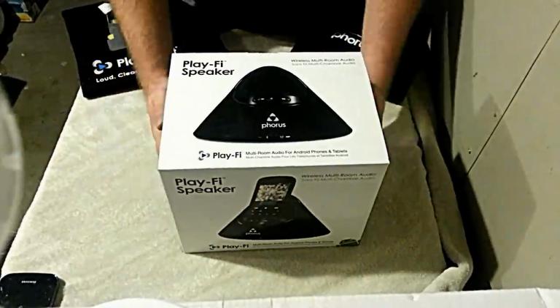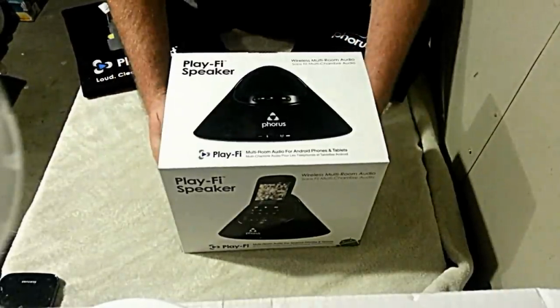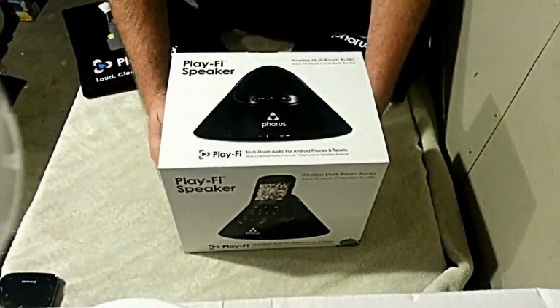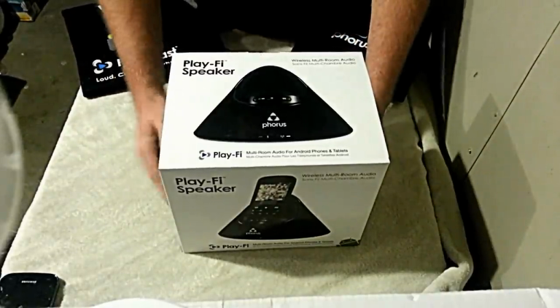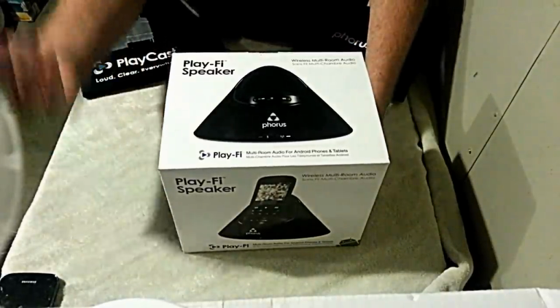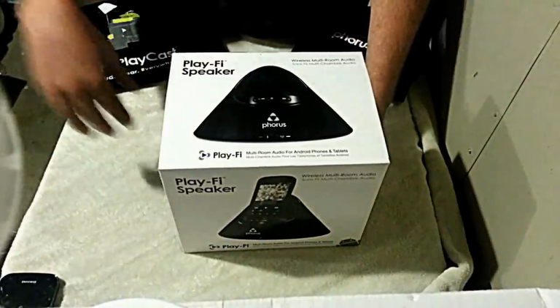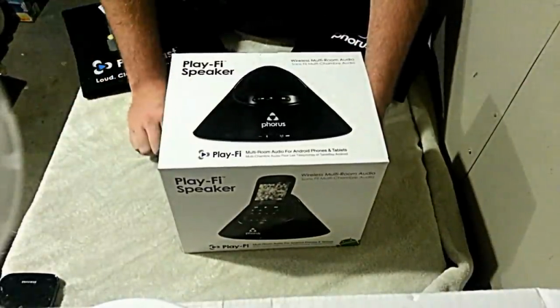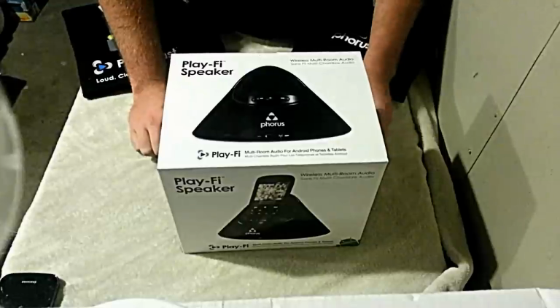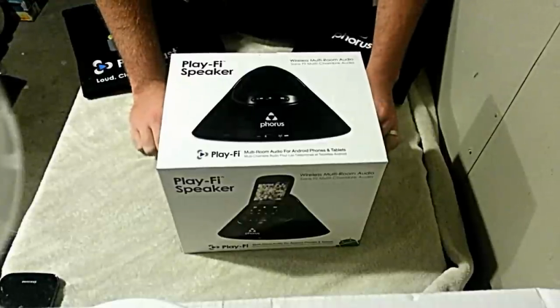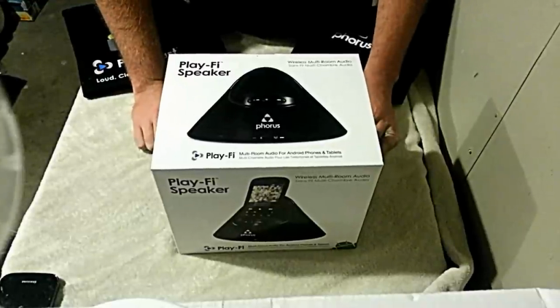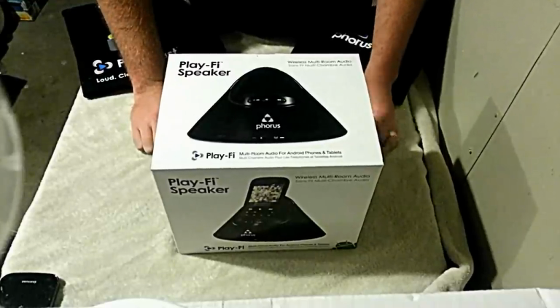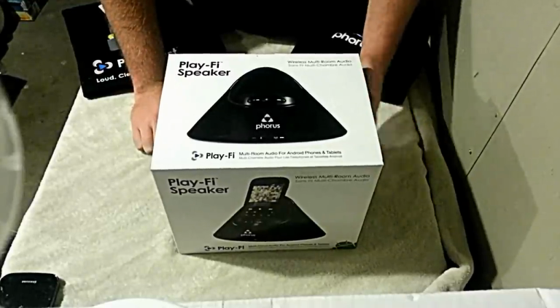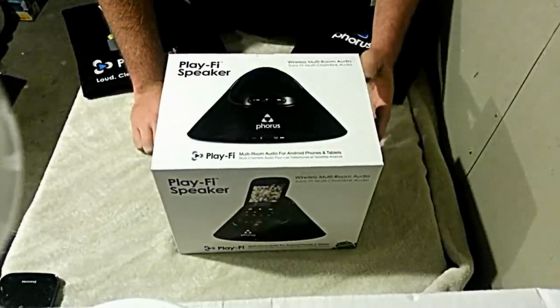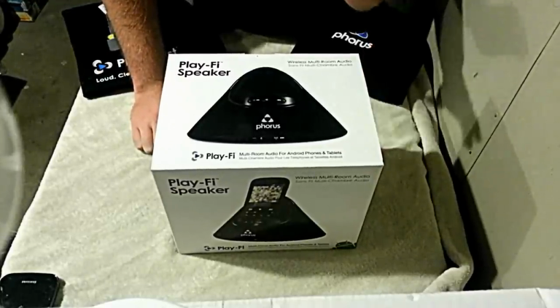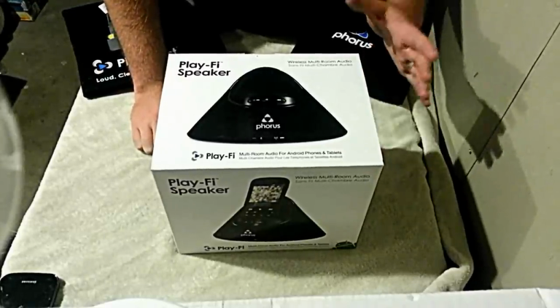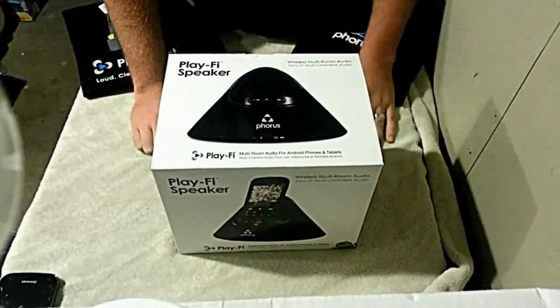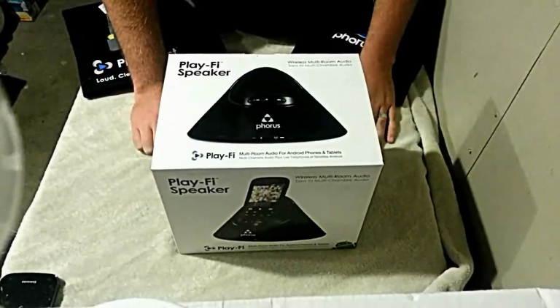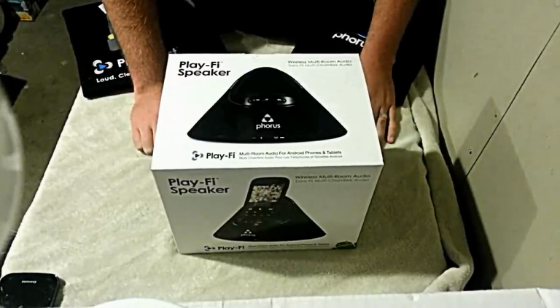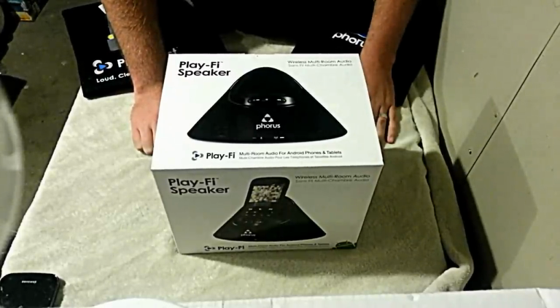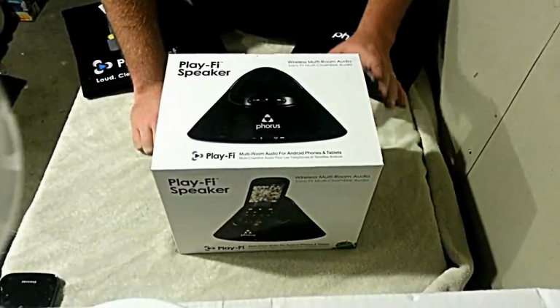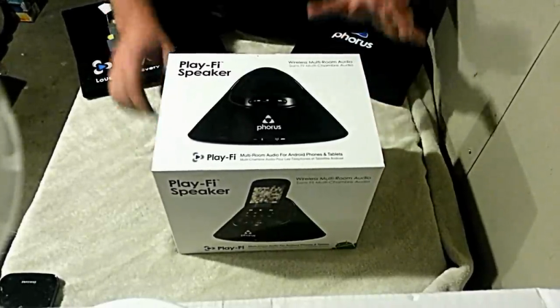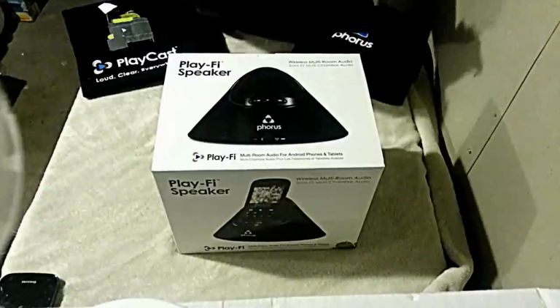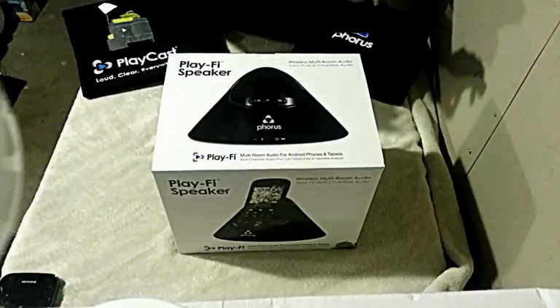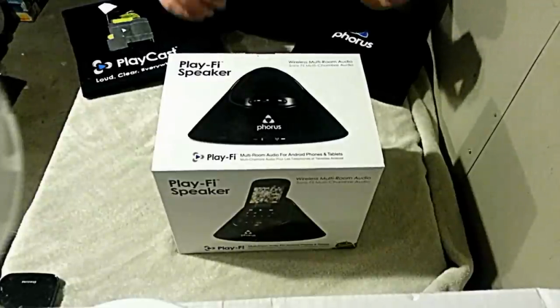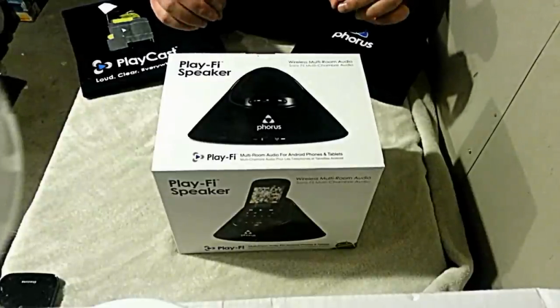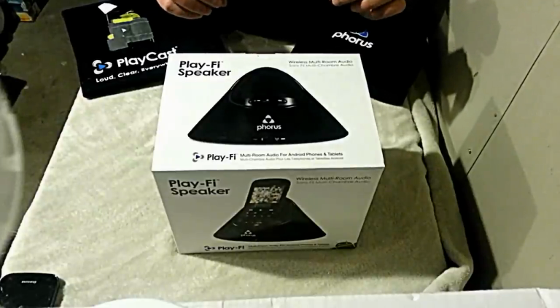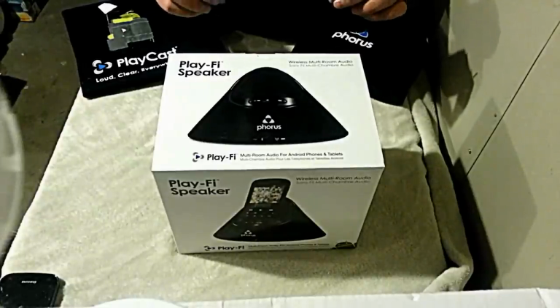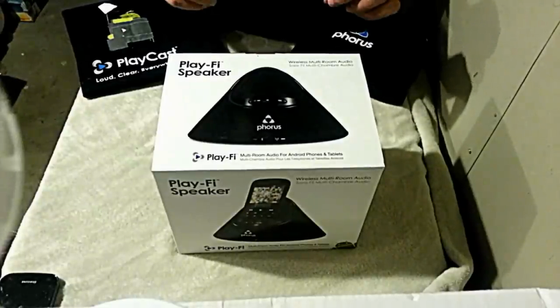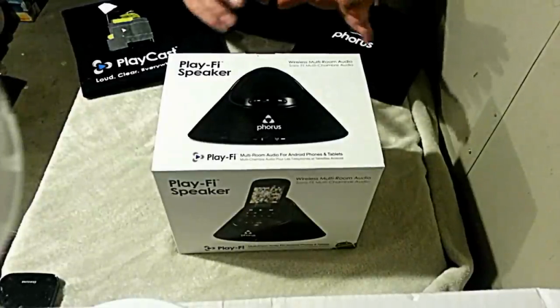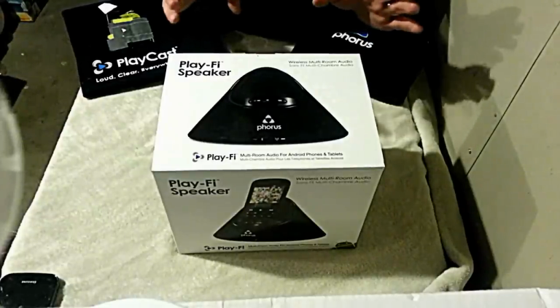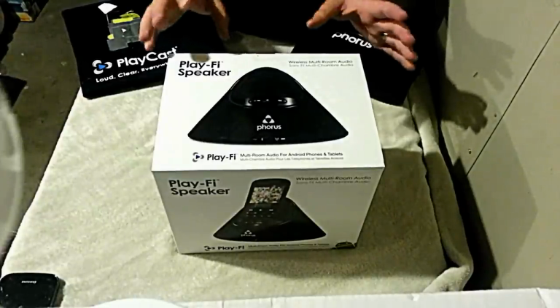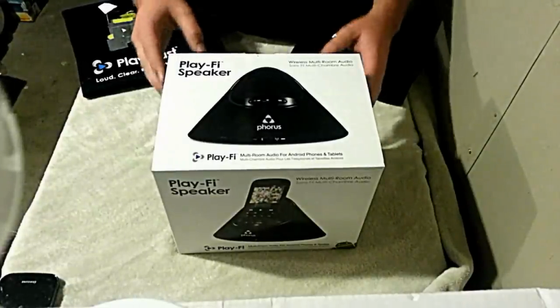I got this thing this afternoon — it's about 9:30, 10 o'clock at night now. I got it around 2 o'clock and I've been waiting all day just to get this unboxing done so I can plug it in and play, because the thing sounded phenomenal while we were in the suite at the hotel. Can't wait.